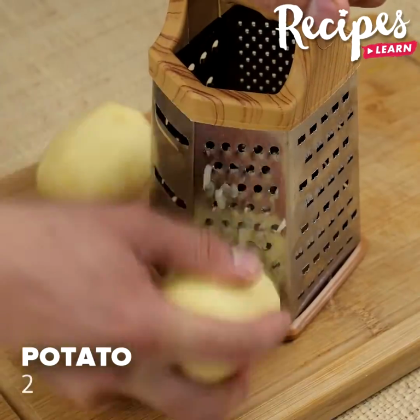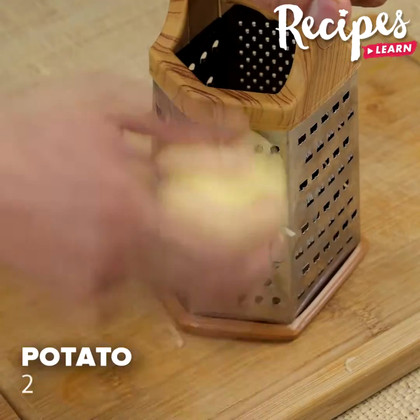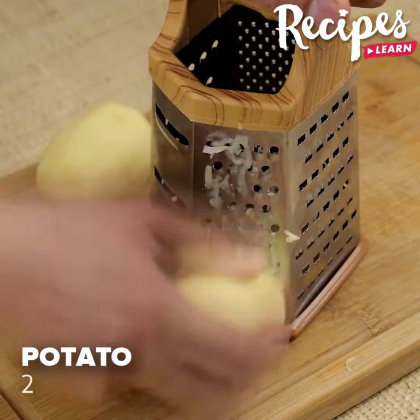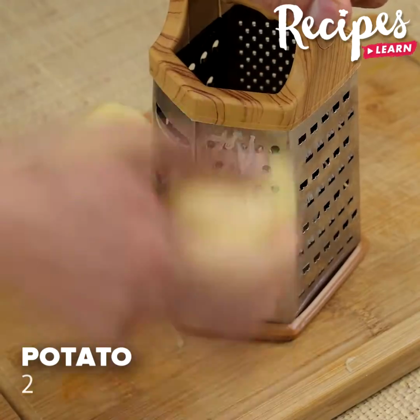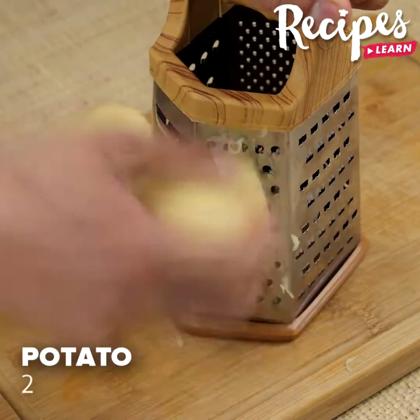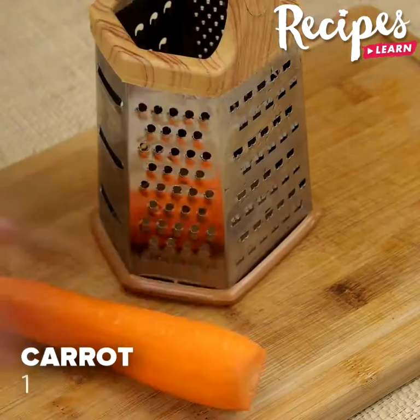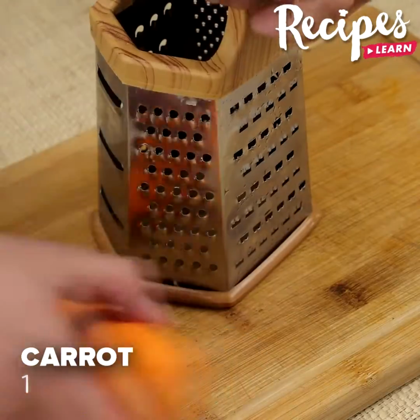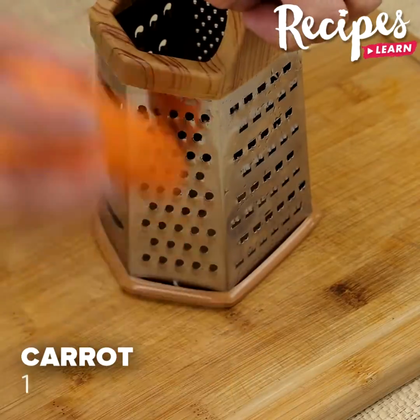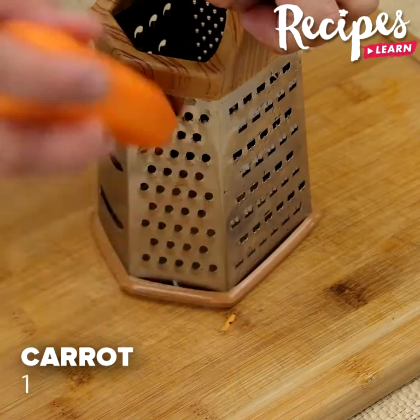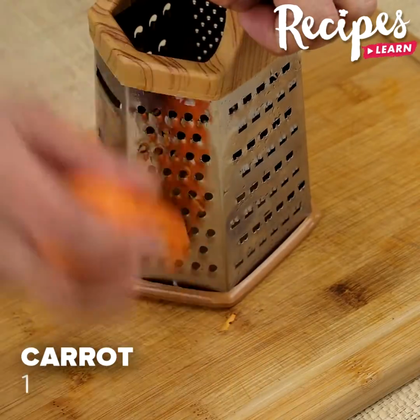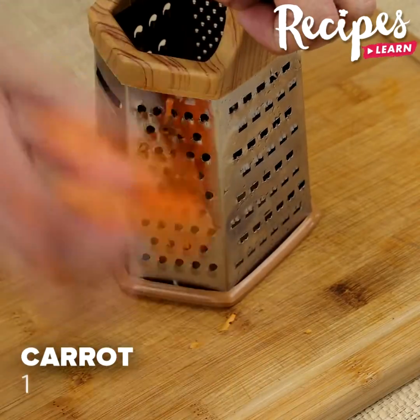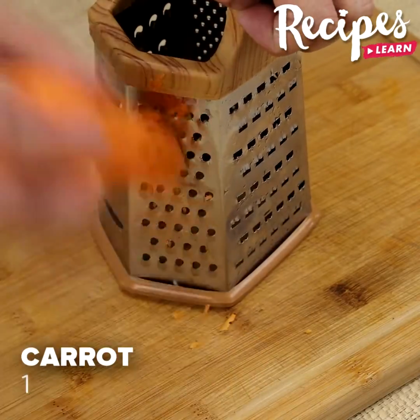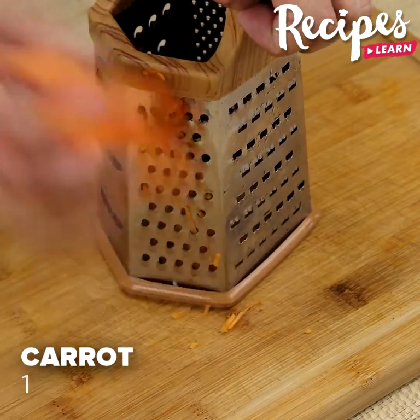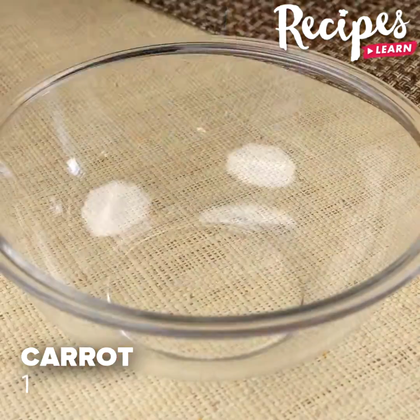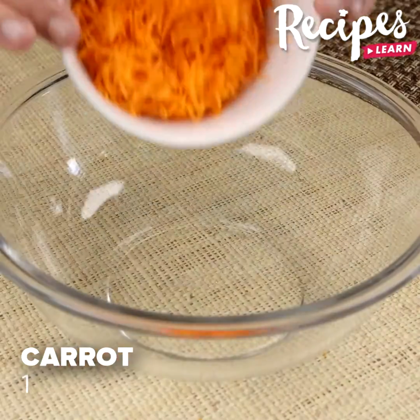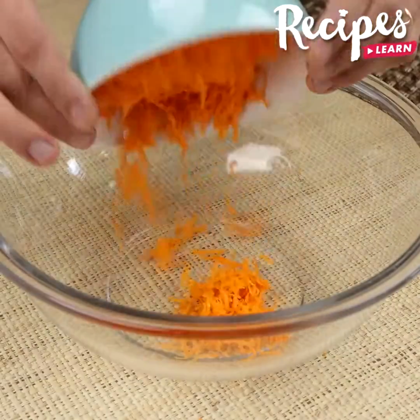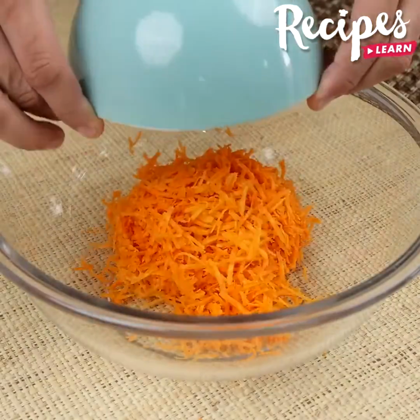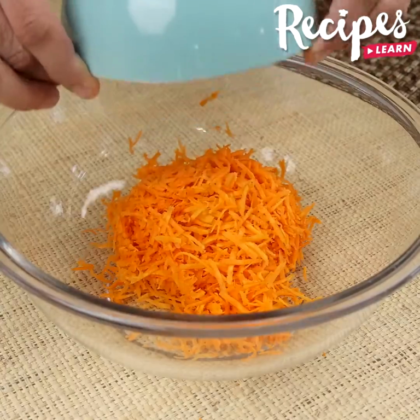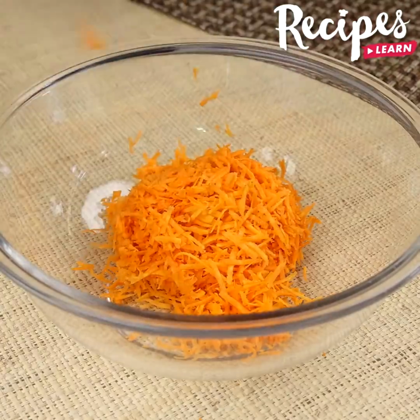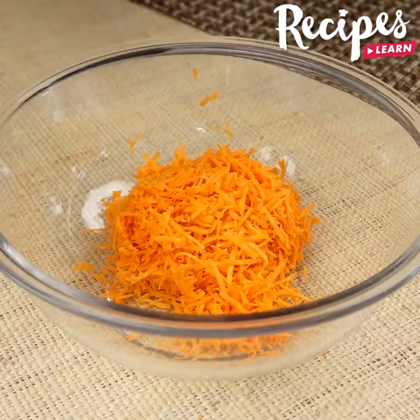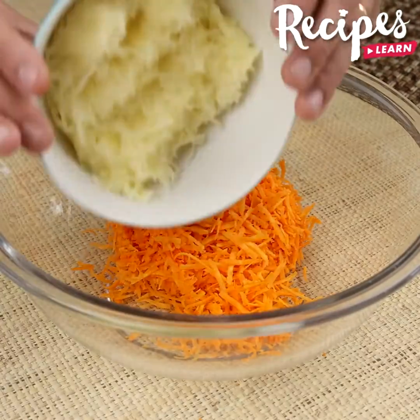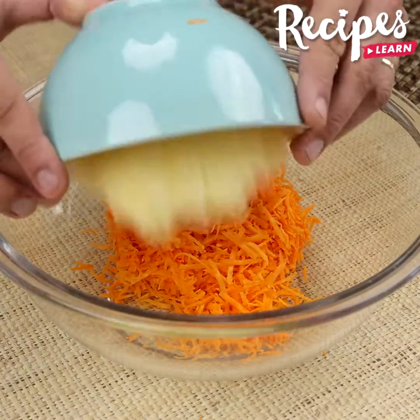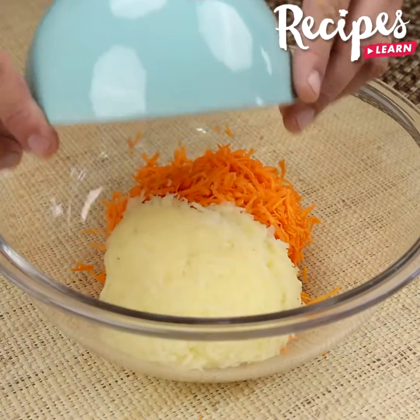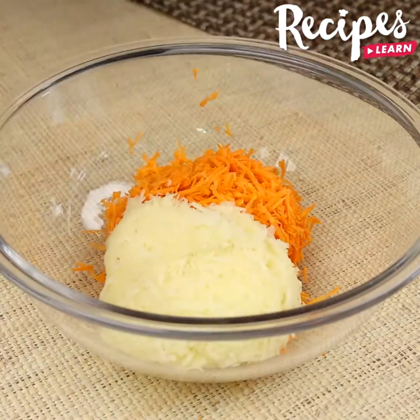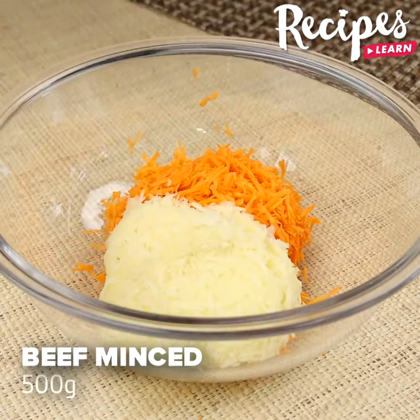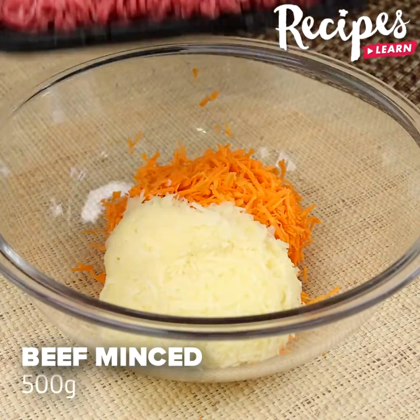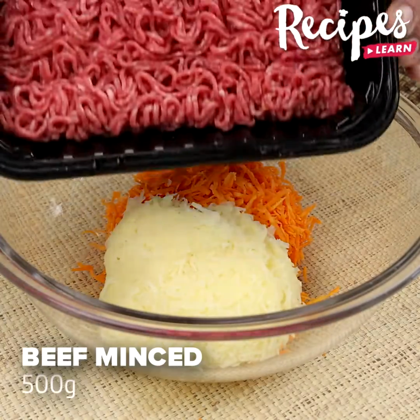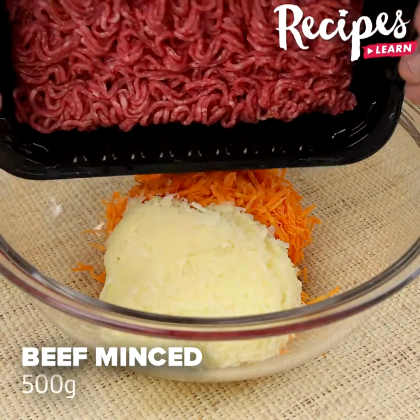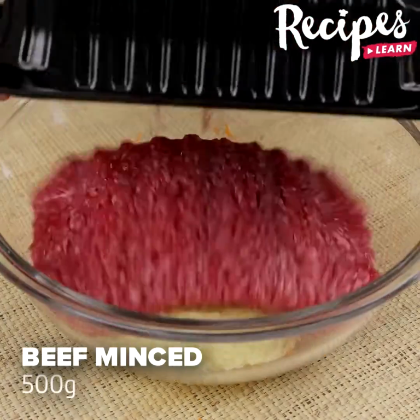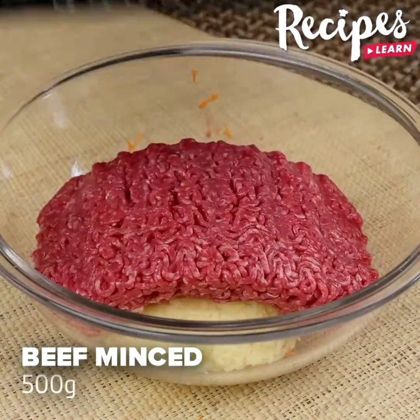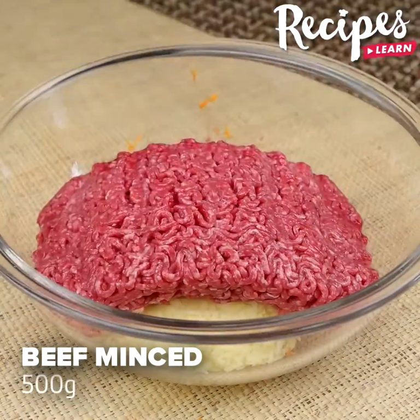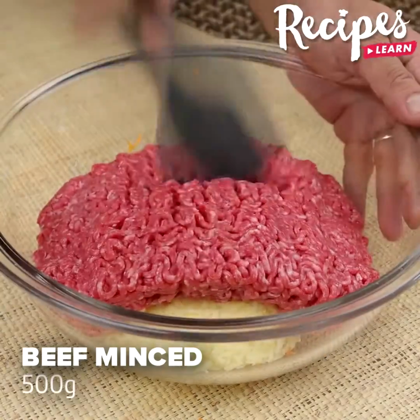Let's start our recipe by grating two potatoes and one carrot. Put them in a bowl, add 500 grams of beef mince, and mix well.